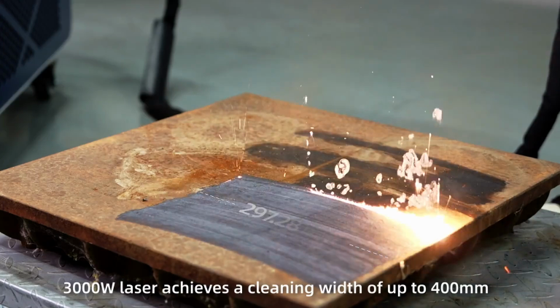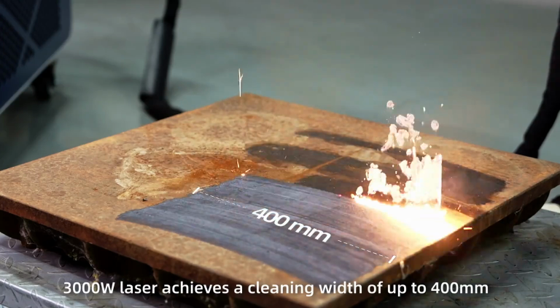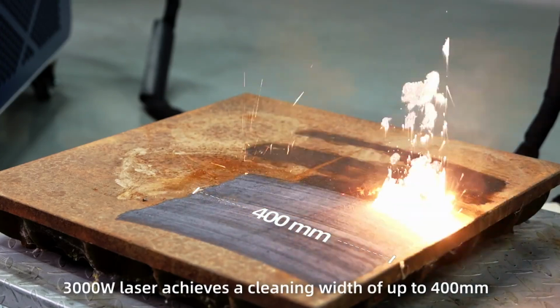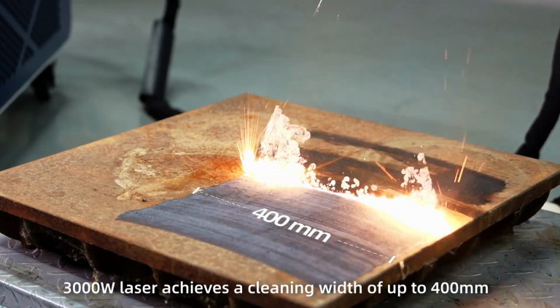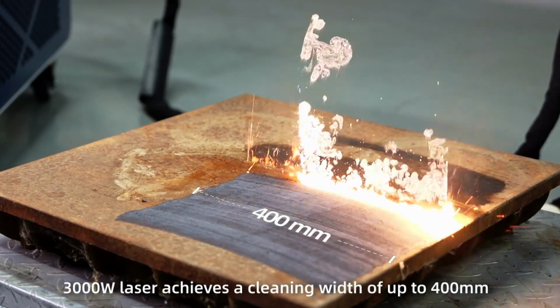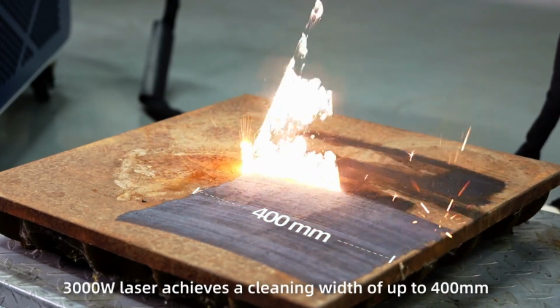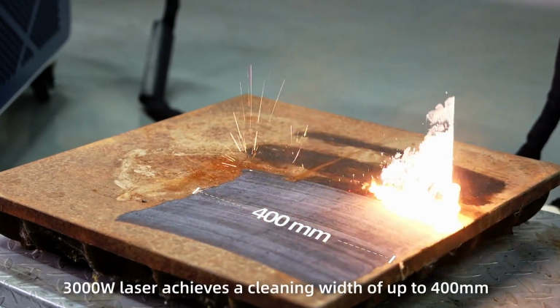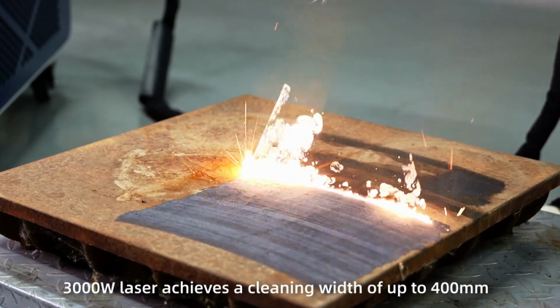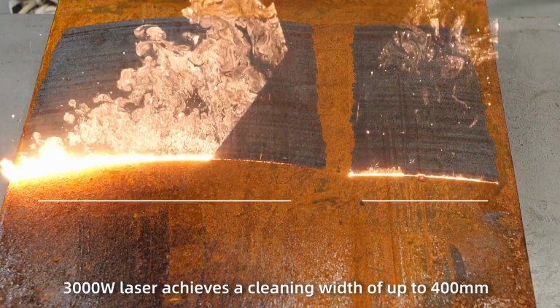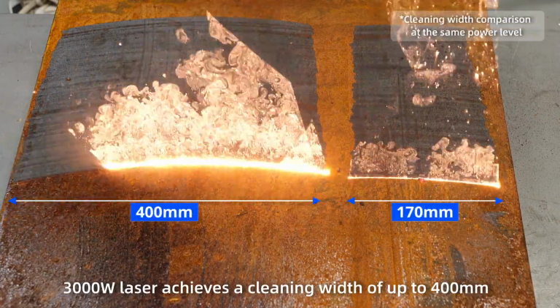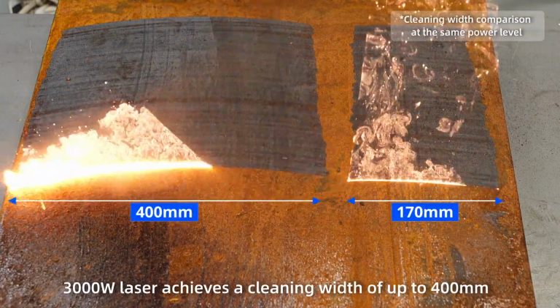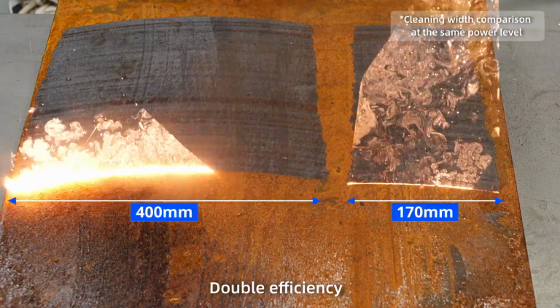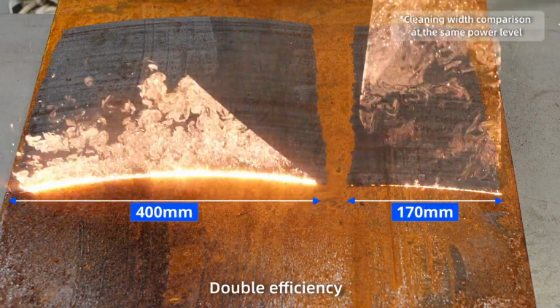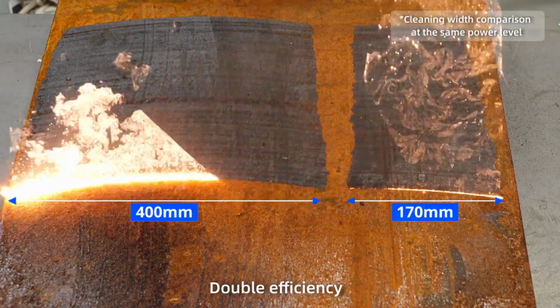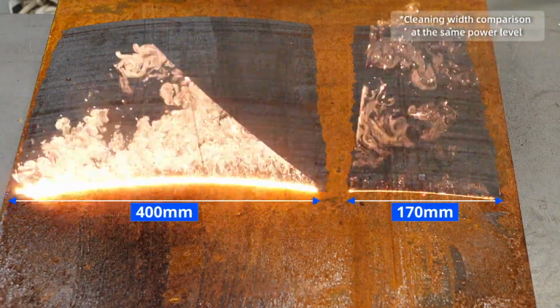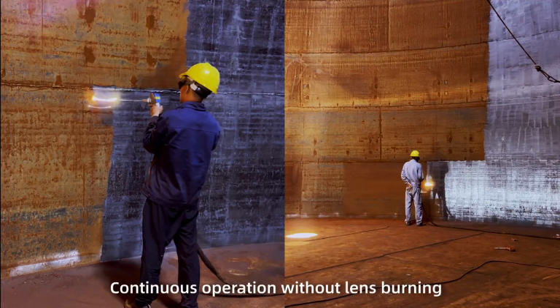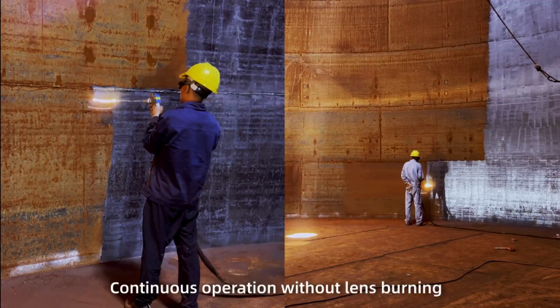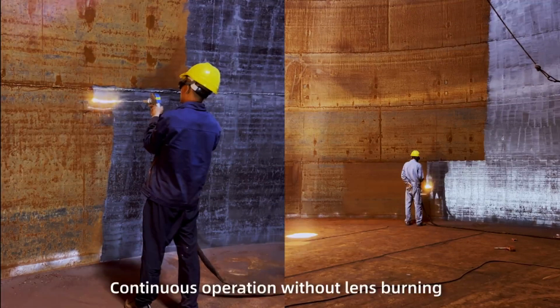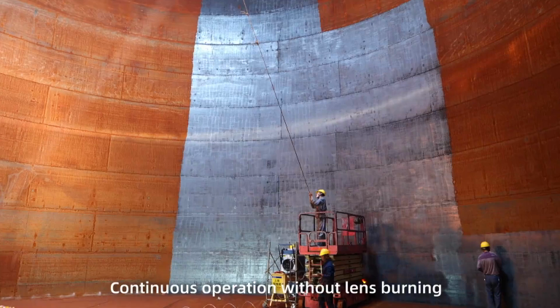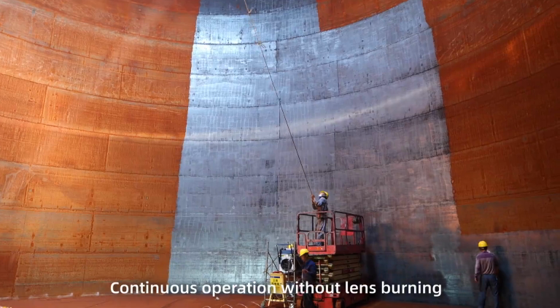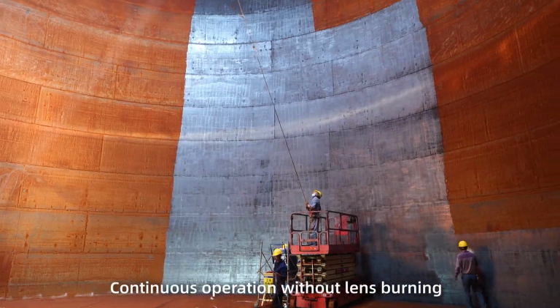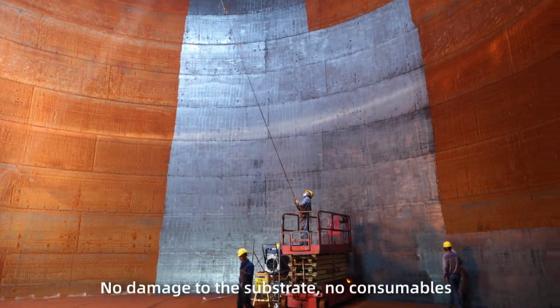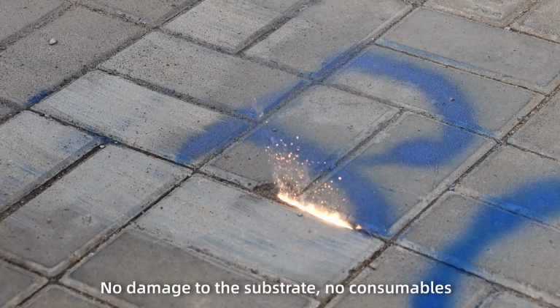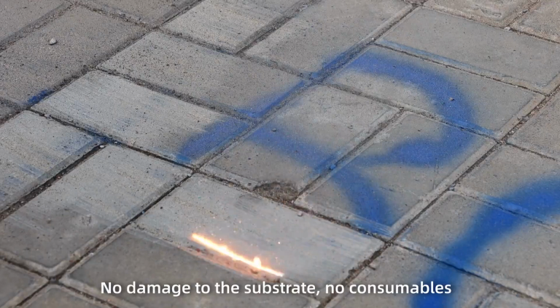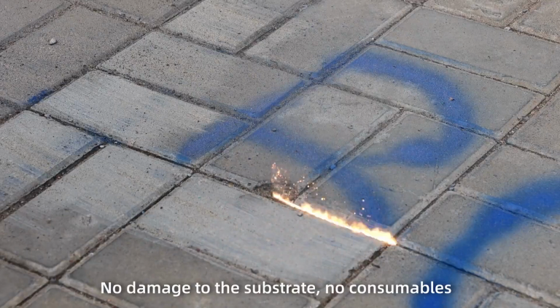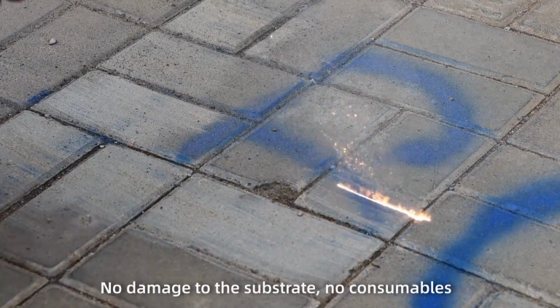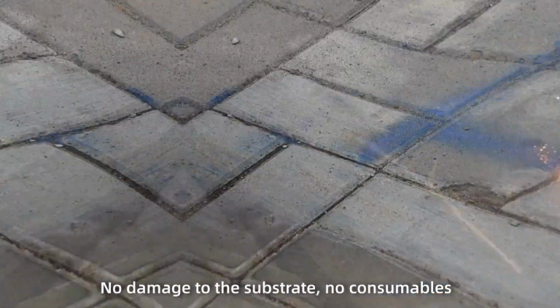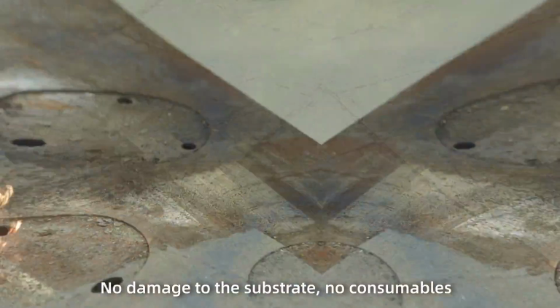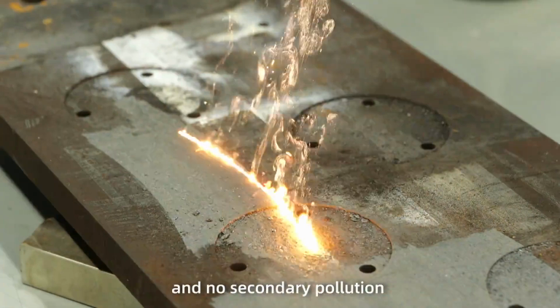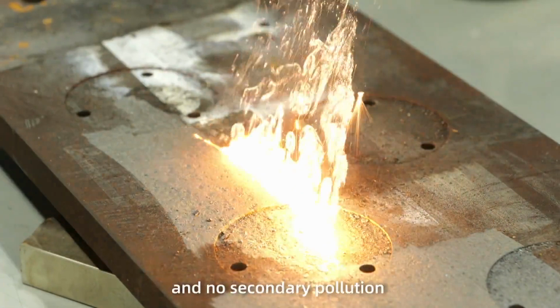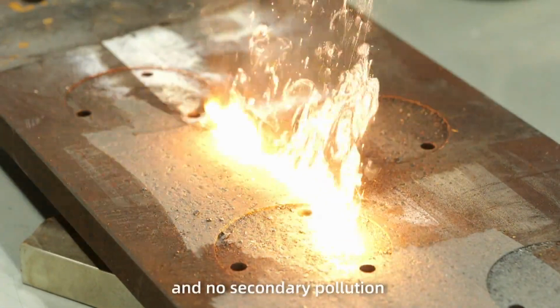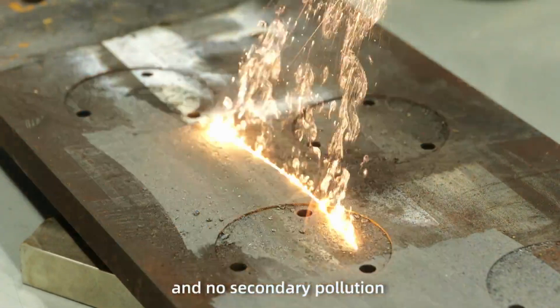3,000 watts laser achieves a cleaning width of up to 400 millimeters. Double efficiency. Continuous operation without lens burning, no damage to the substrate, no consumables, and no secondary pollution.